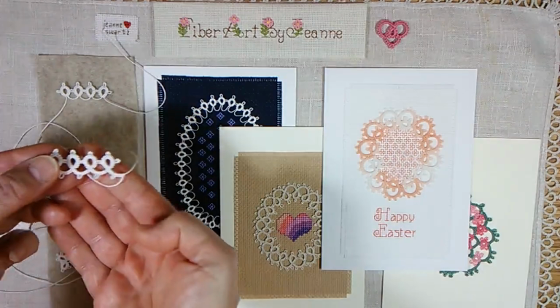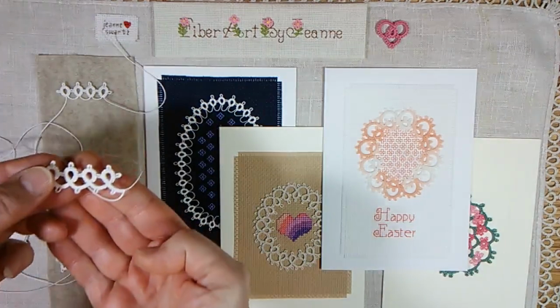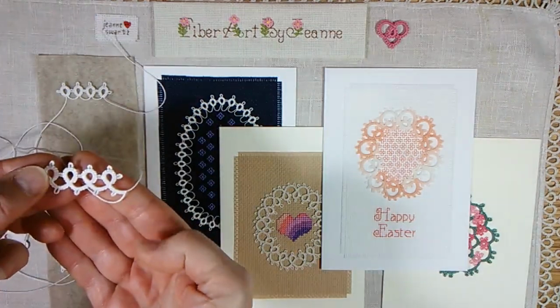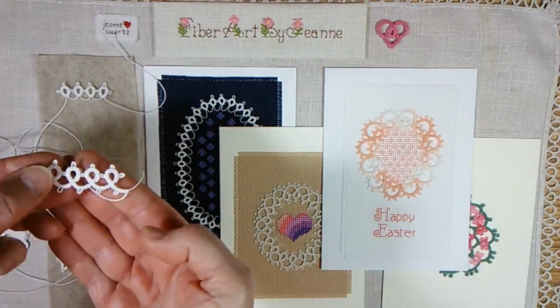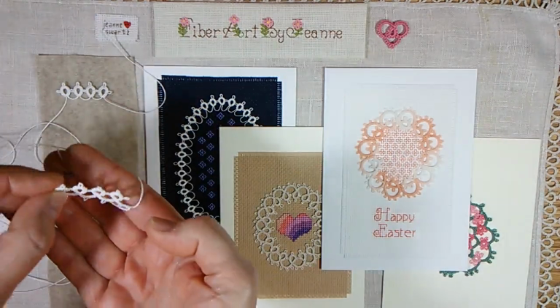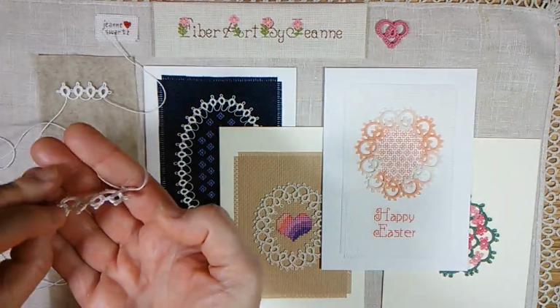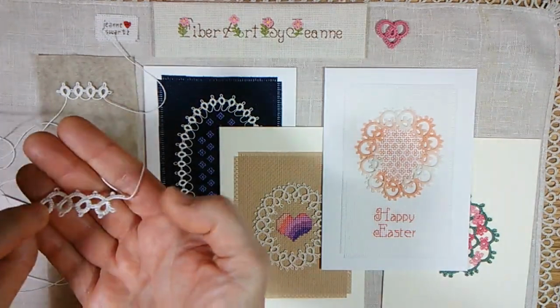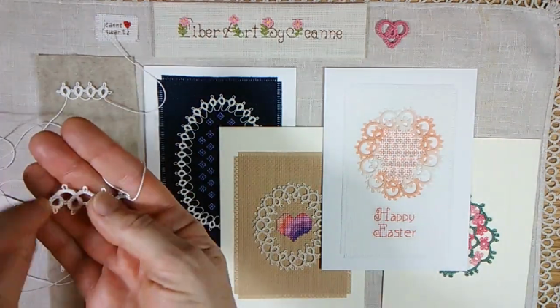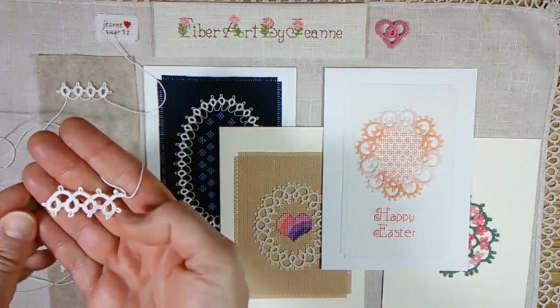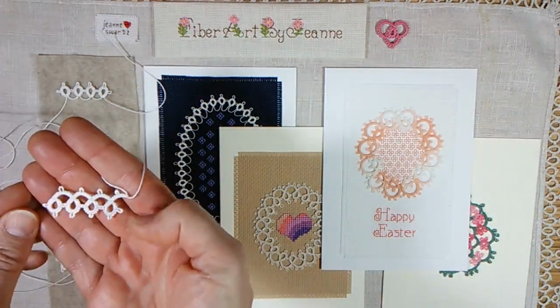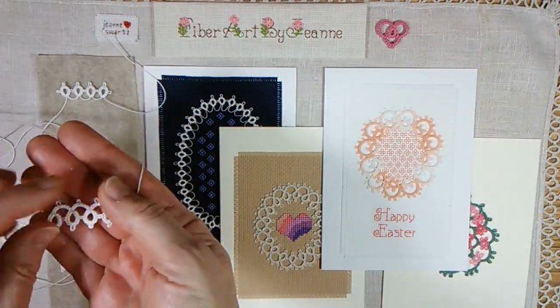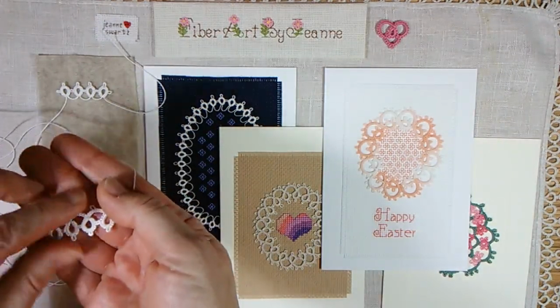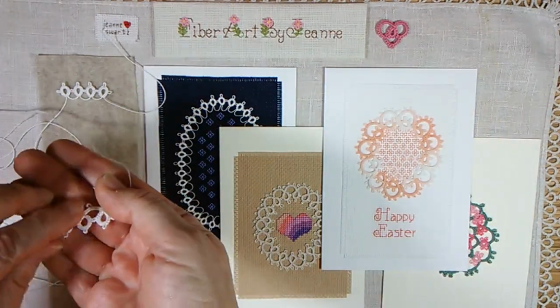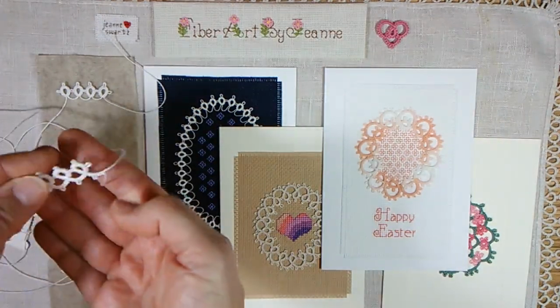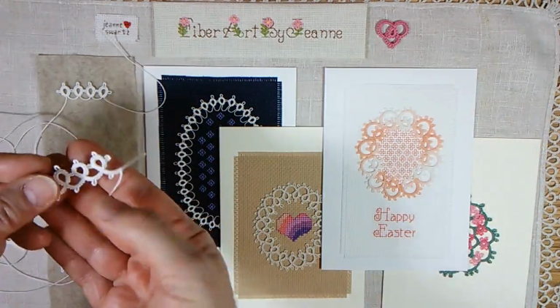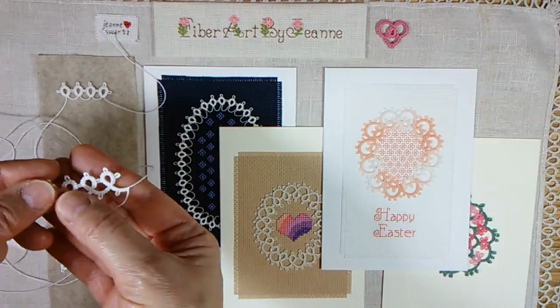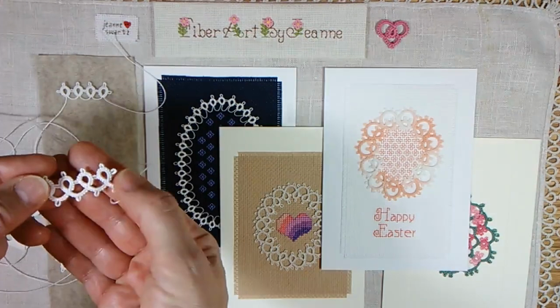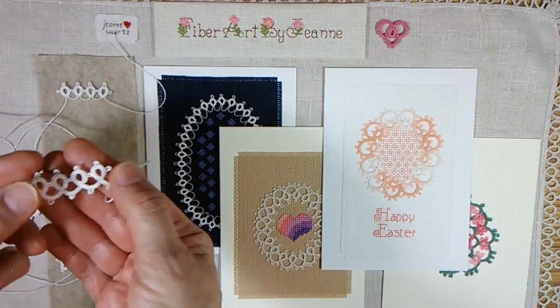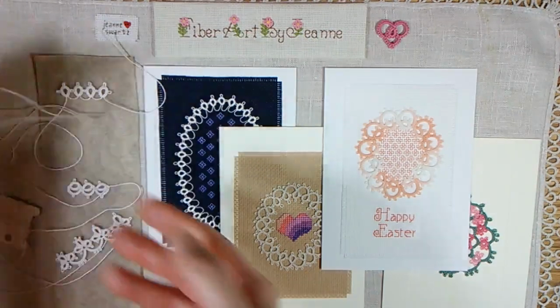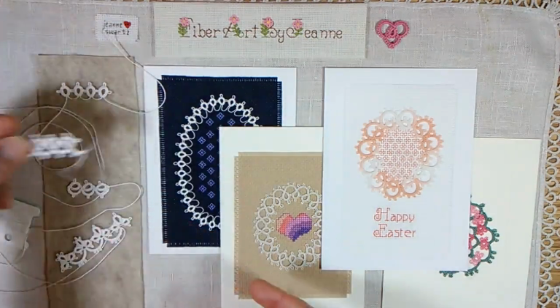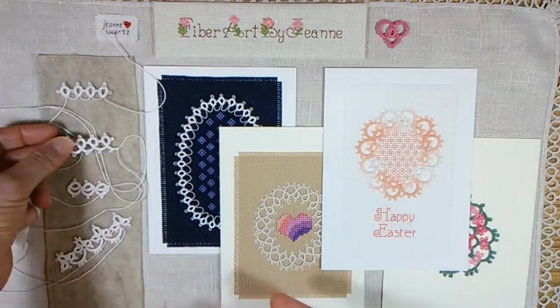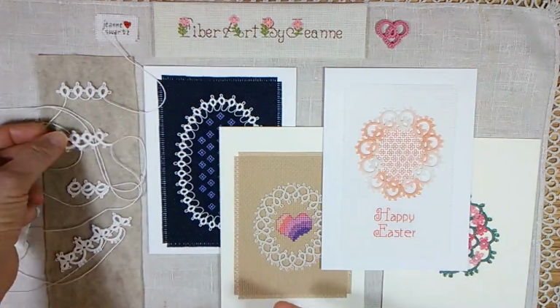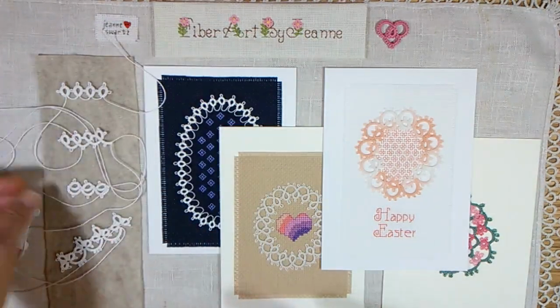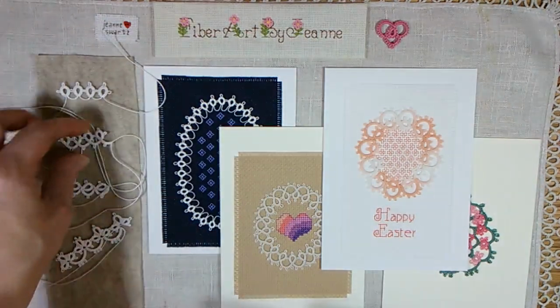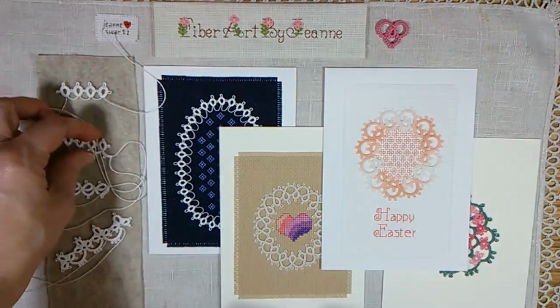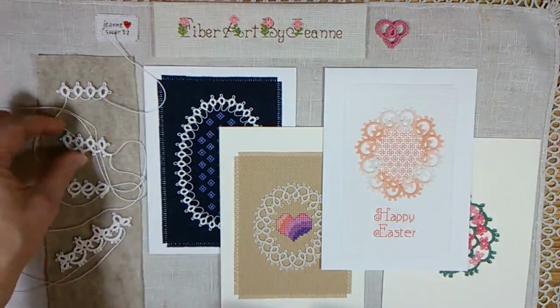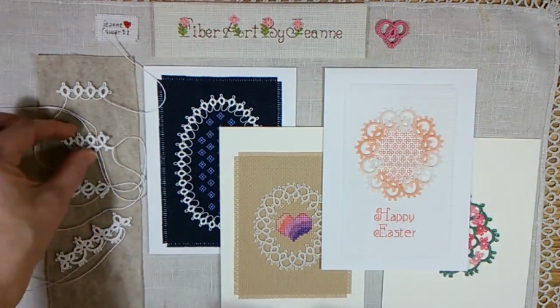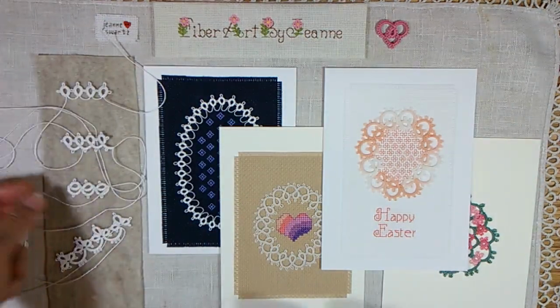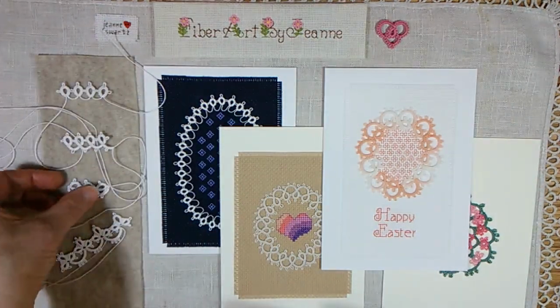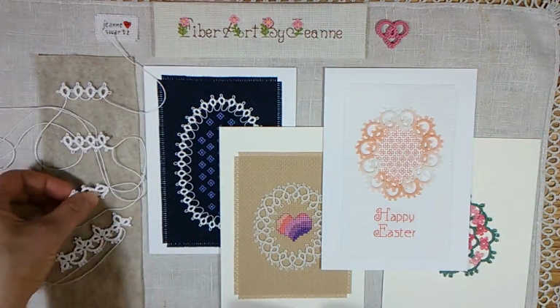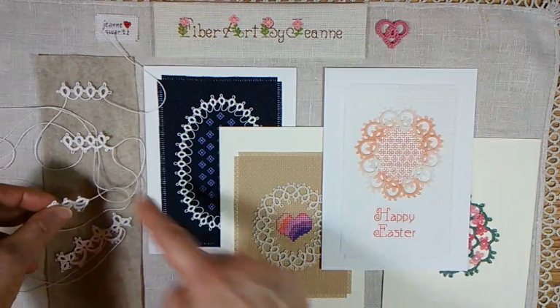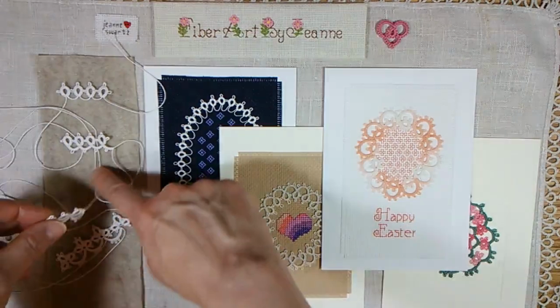You make the ring, reverse, make a chain, reverse, make another ring, and another configuration of the rings and chains.